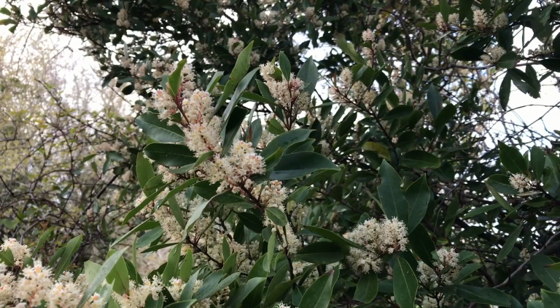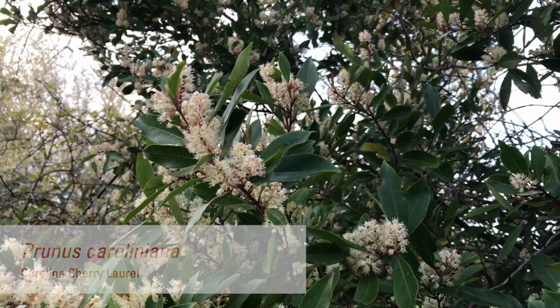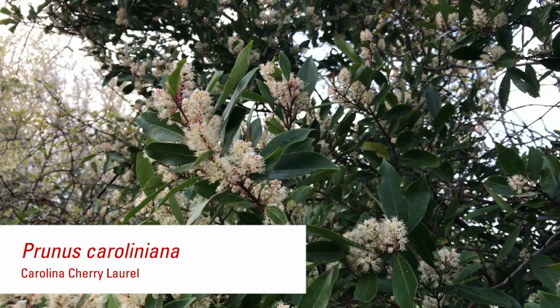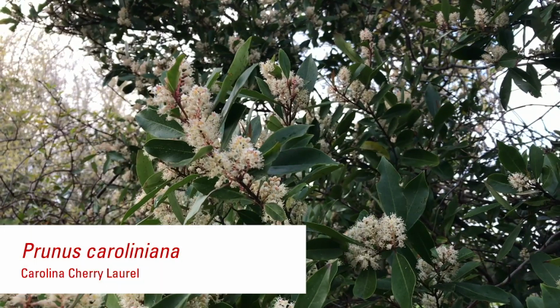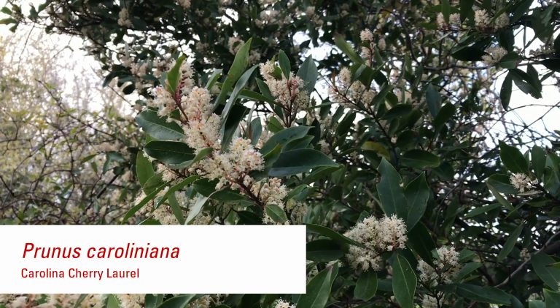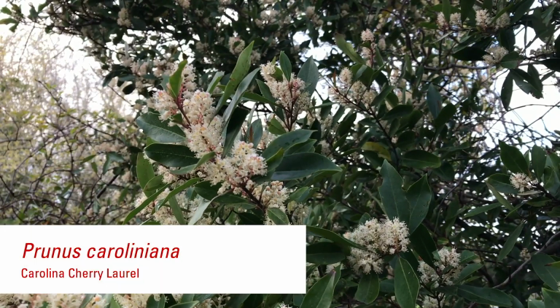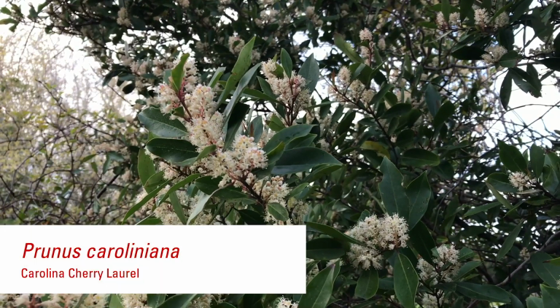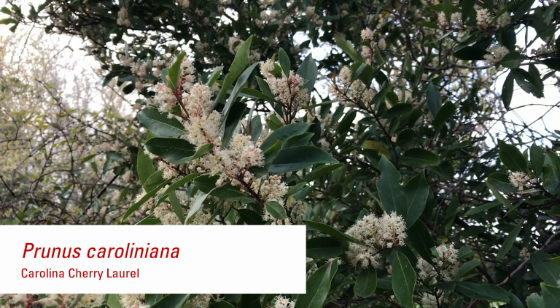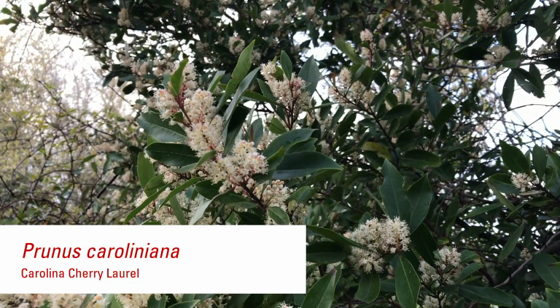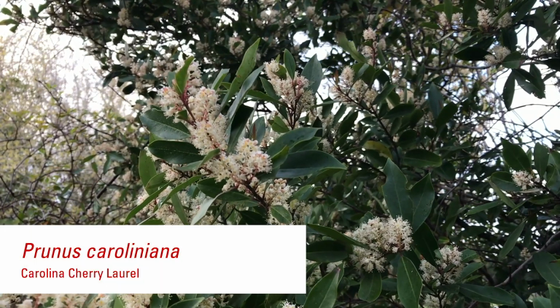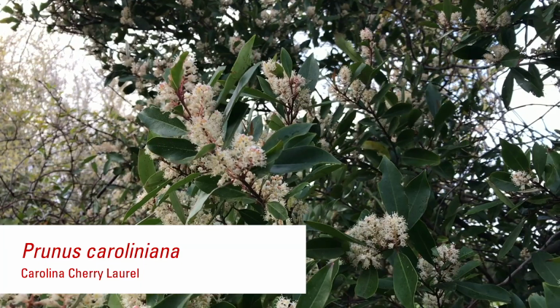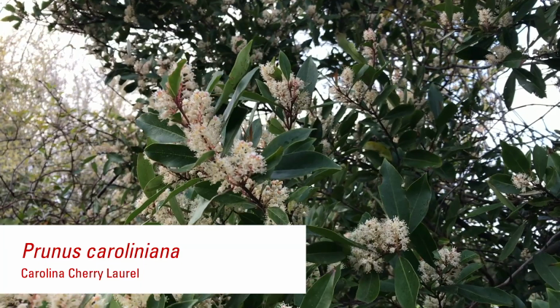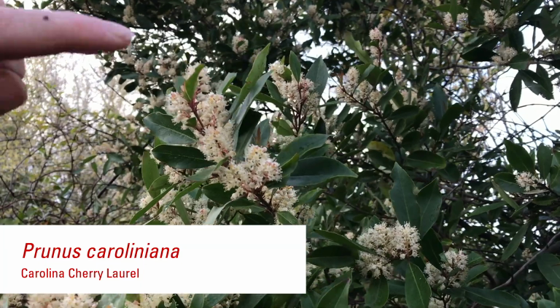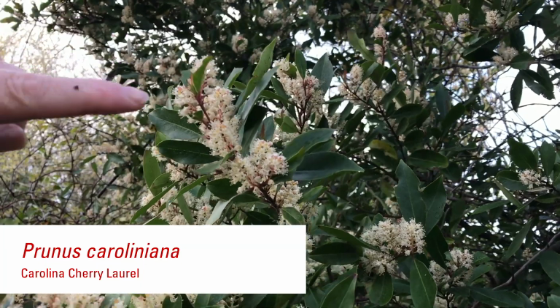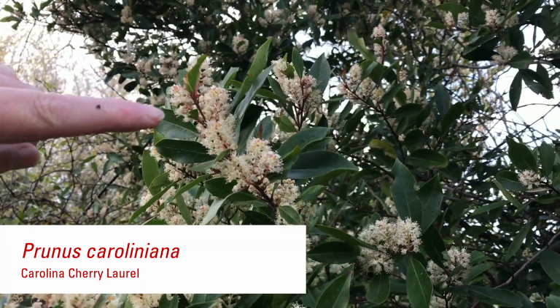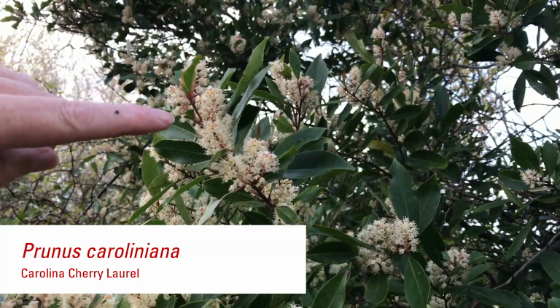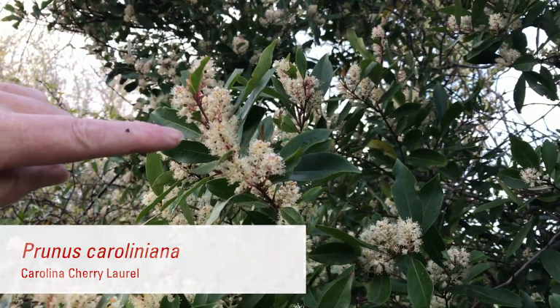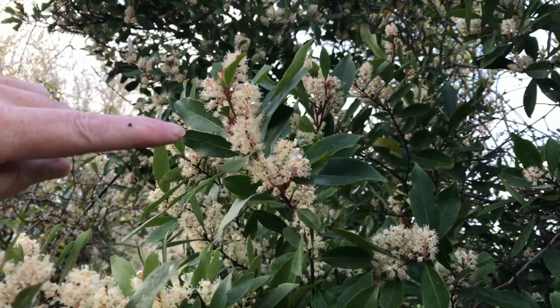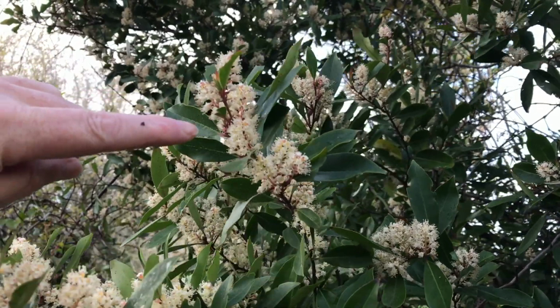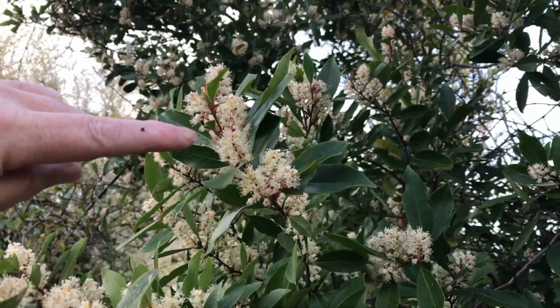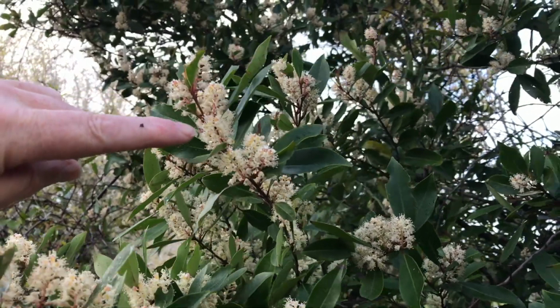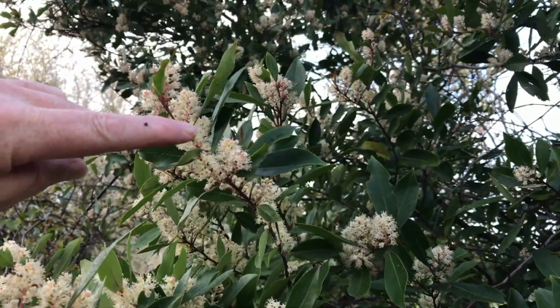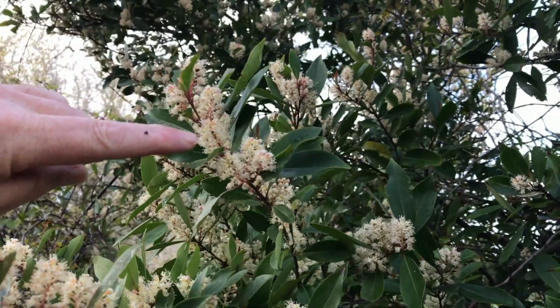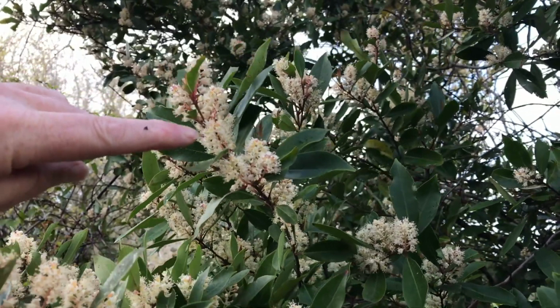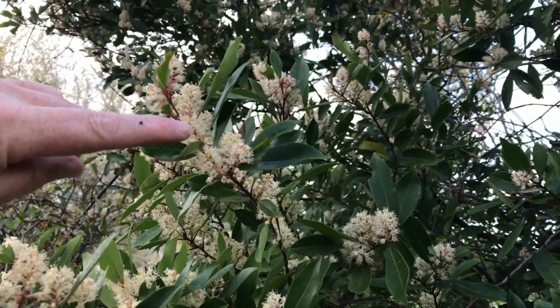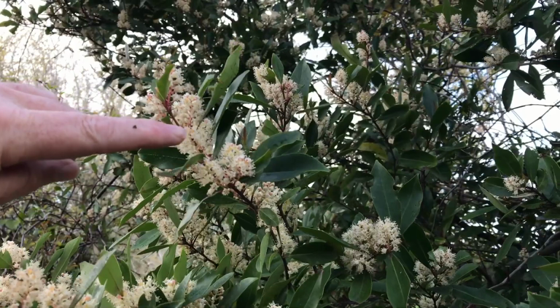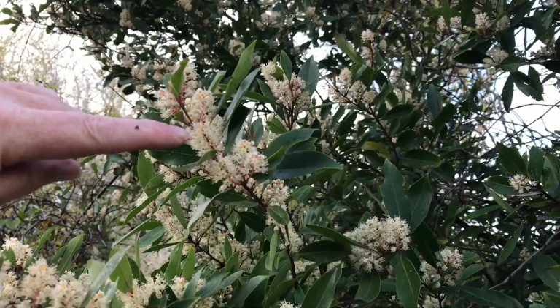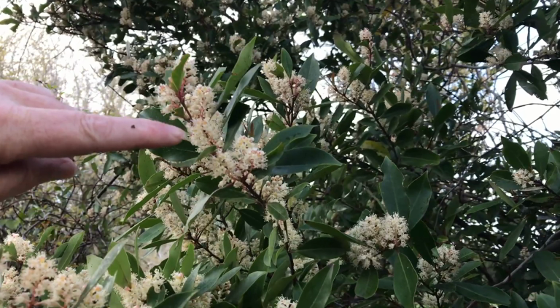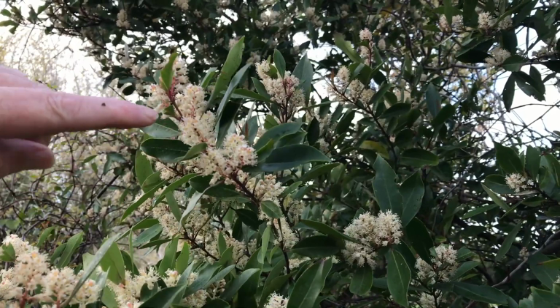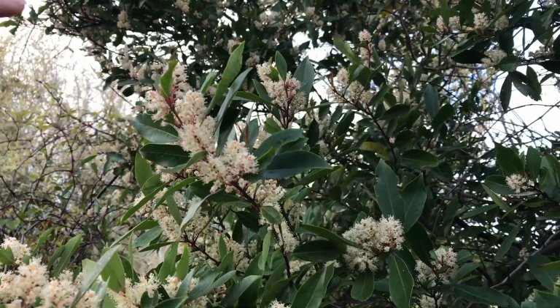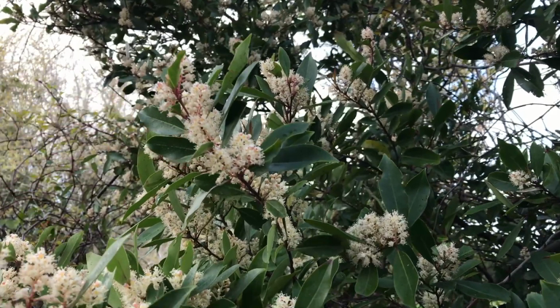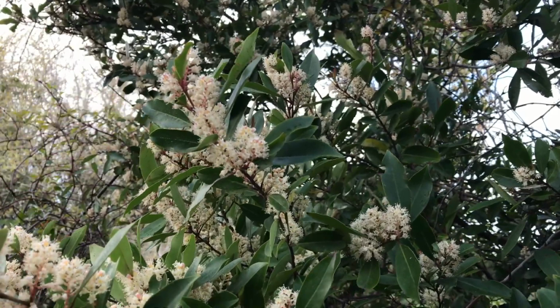The bees love this plant because the flowers that come on the plant early in the springtime are a great source of pollen for all the pollinators that are out in March and April.